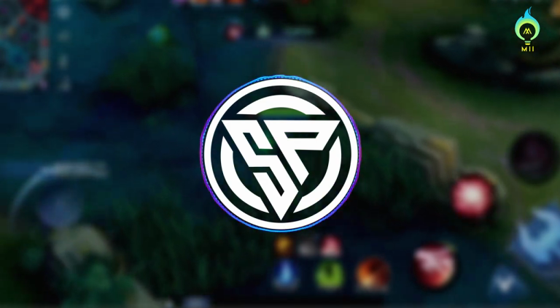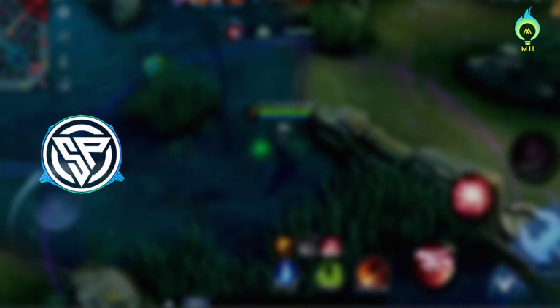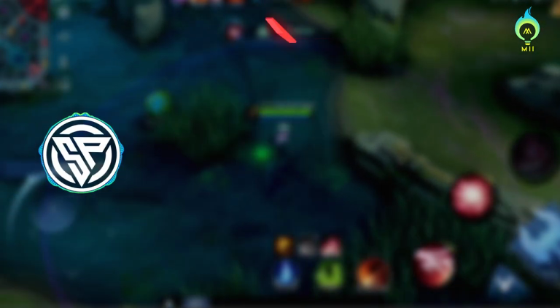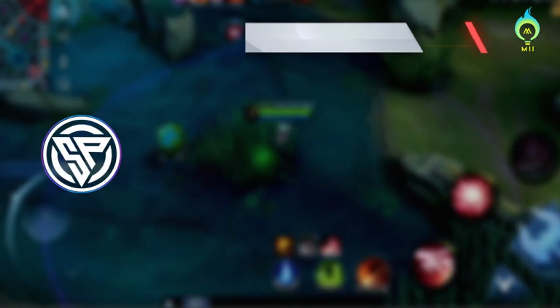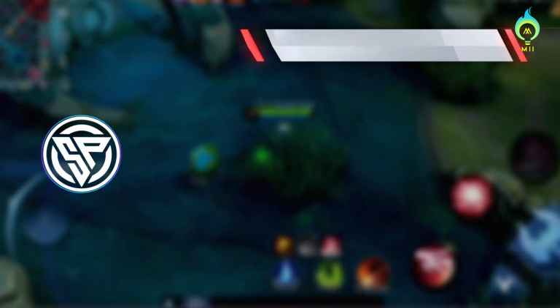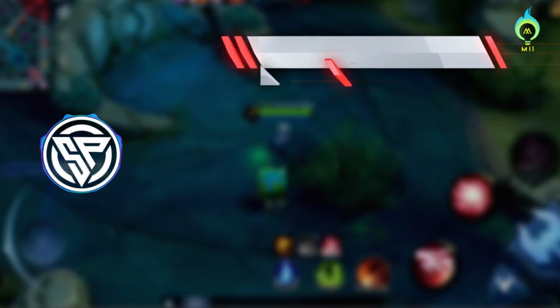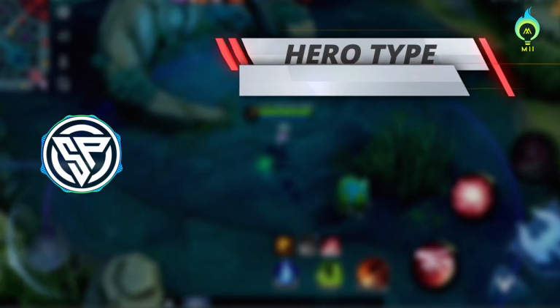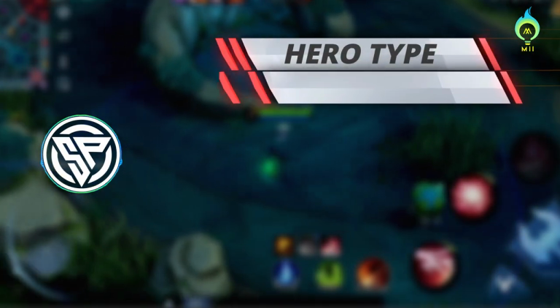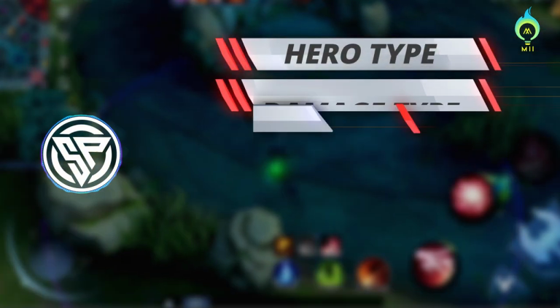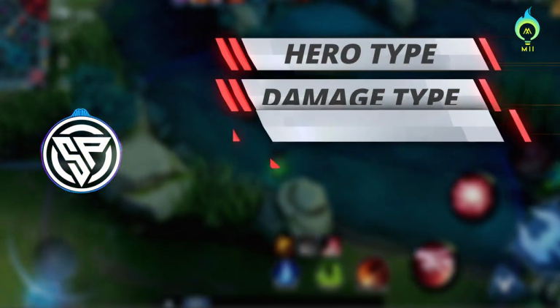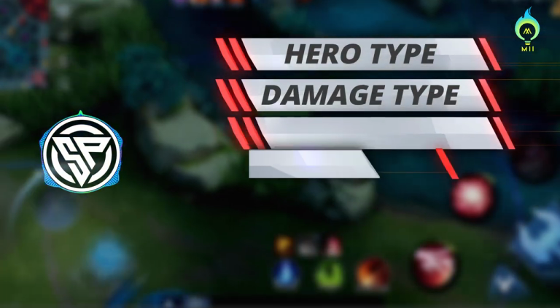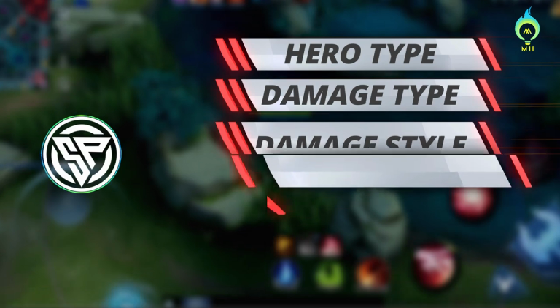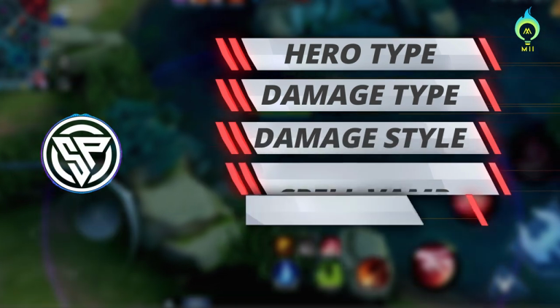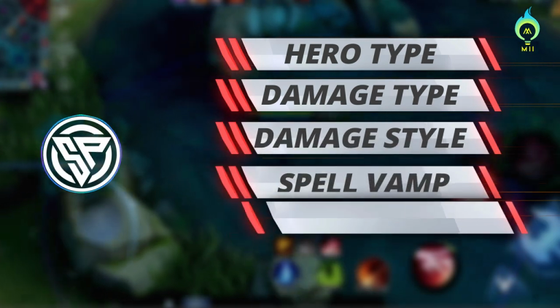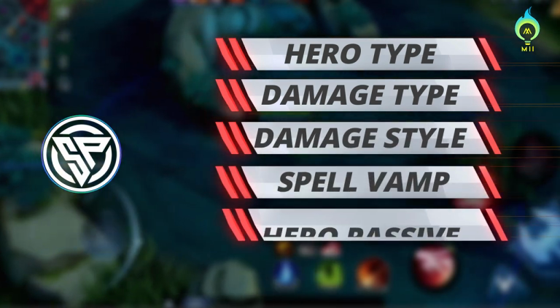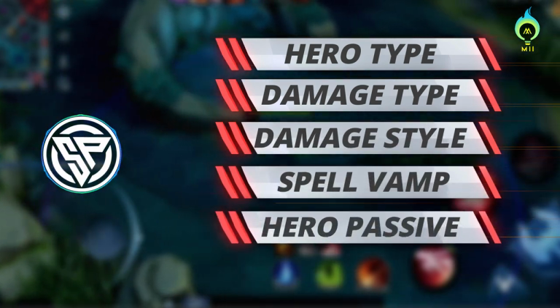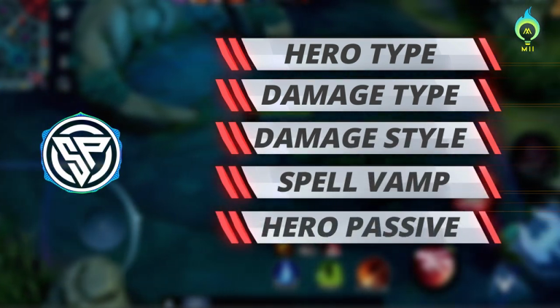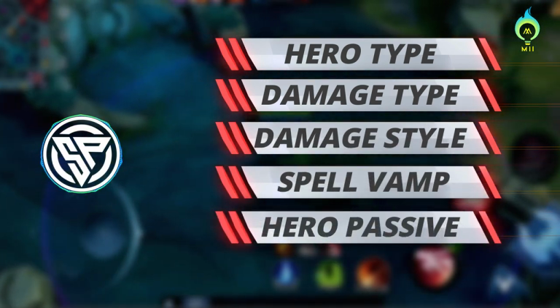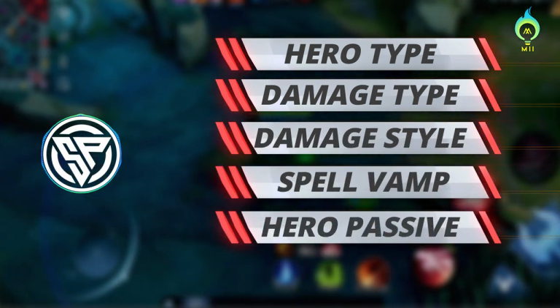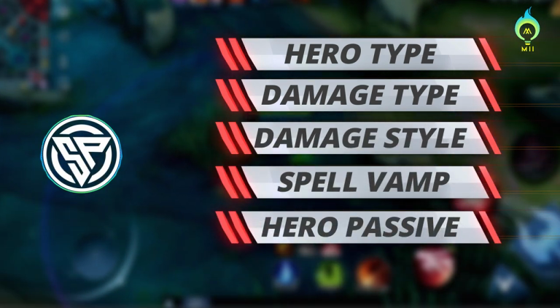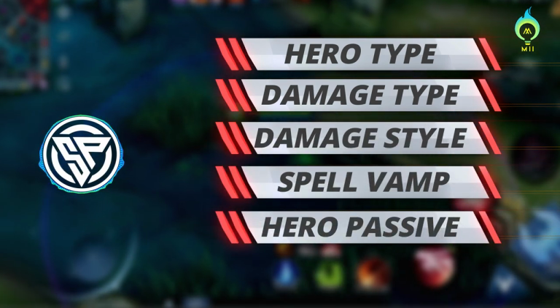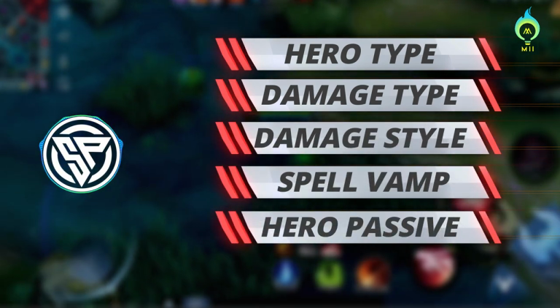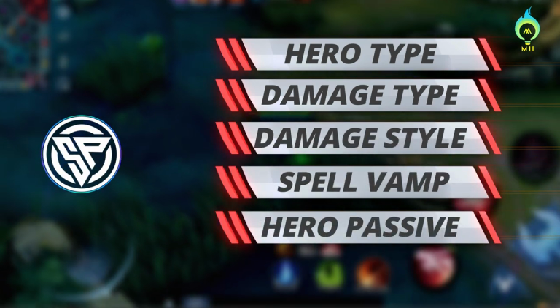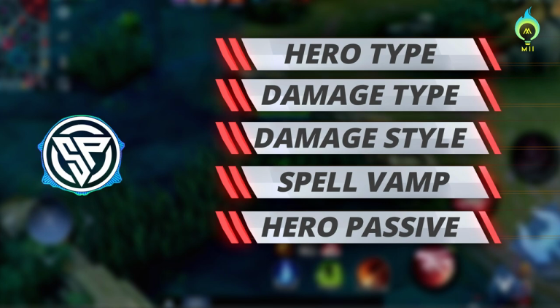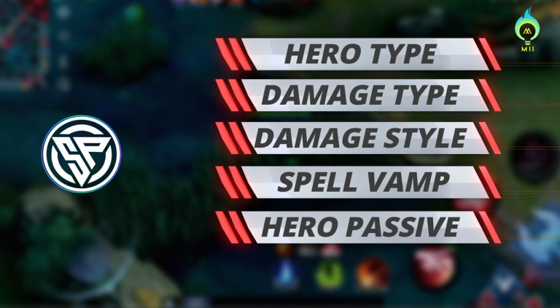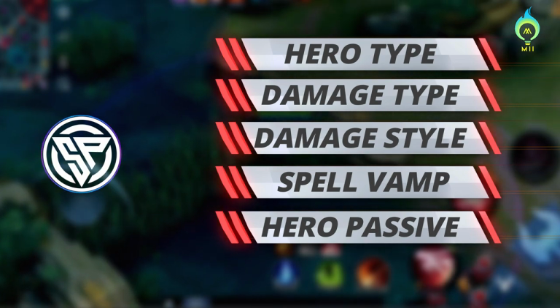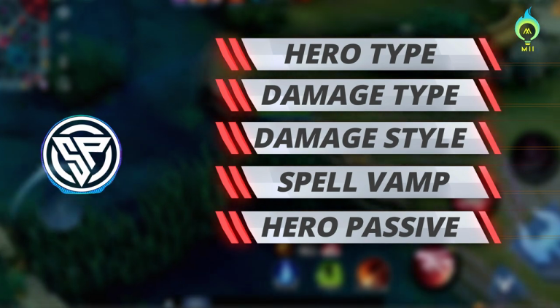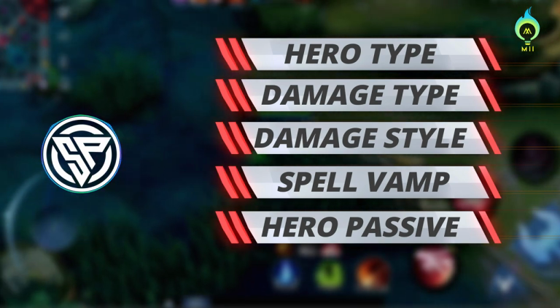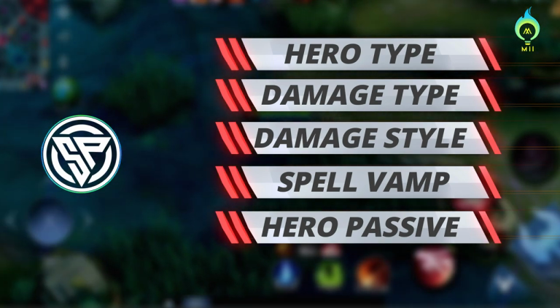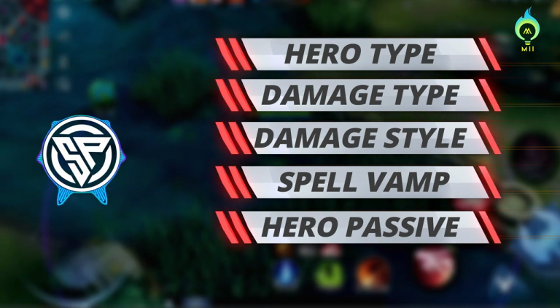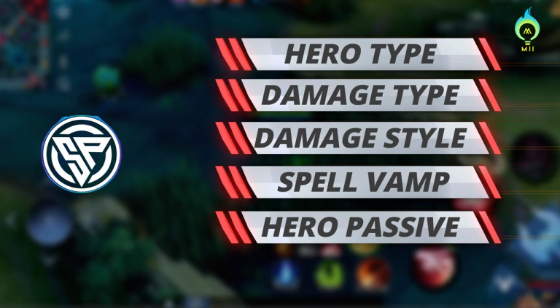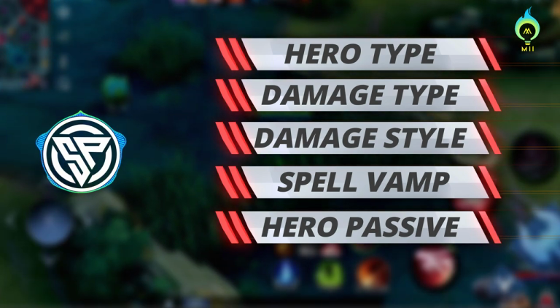In such a scenario, the hero class — which is Mage, Assassin, Fighter, Support, and Tank — matters. What damage does magic and physical damage do? What kind of style does it depend on? Burst, Continuous, Physical Attack, Spell Vamp or not? Passive or not?